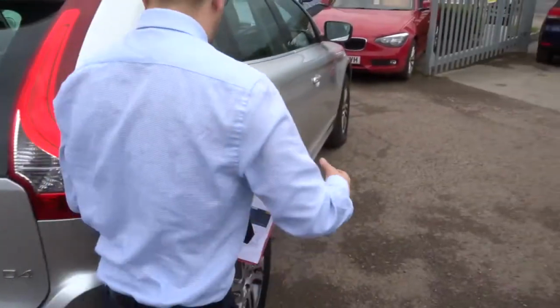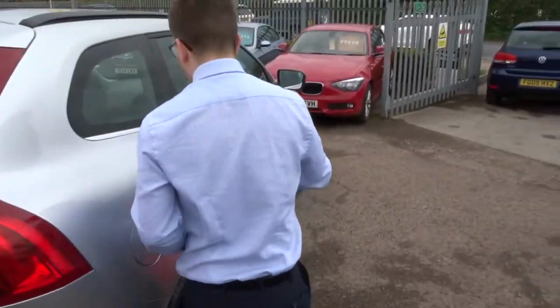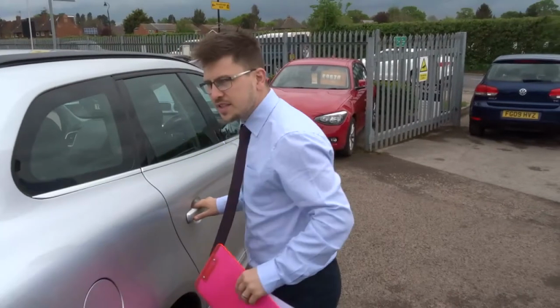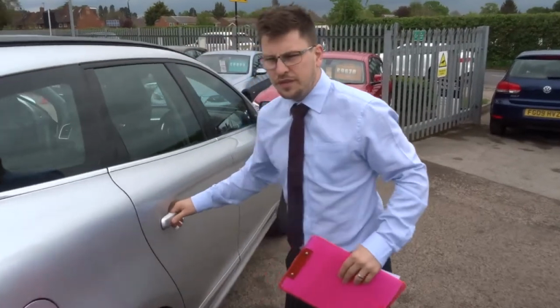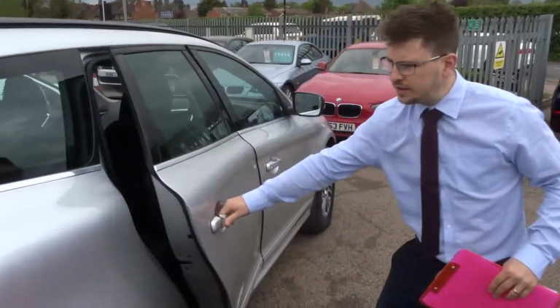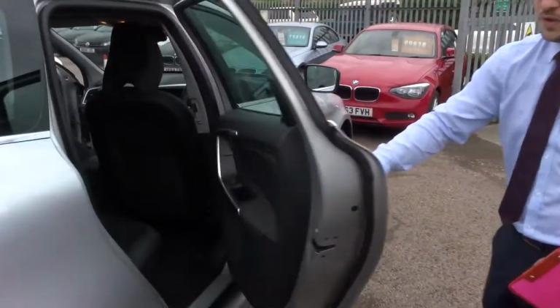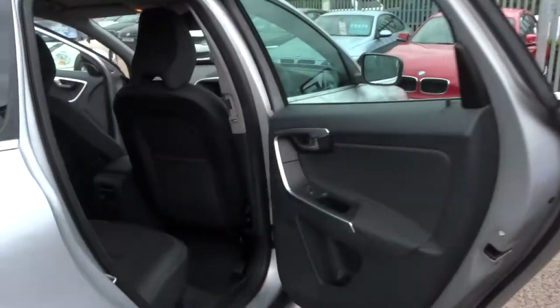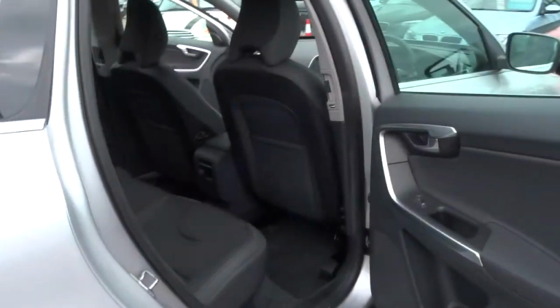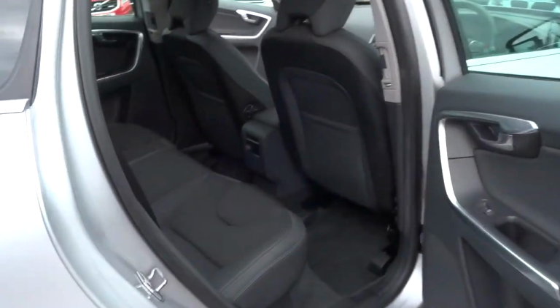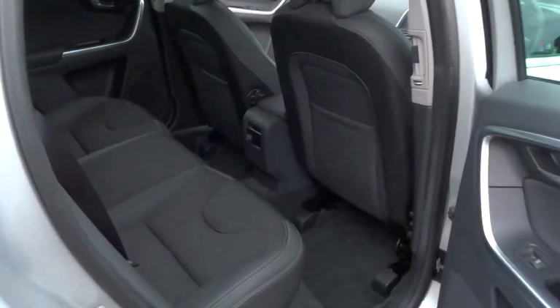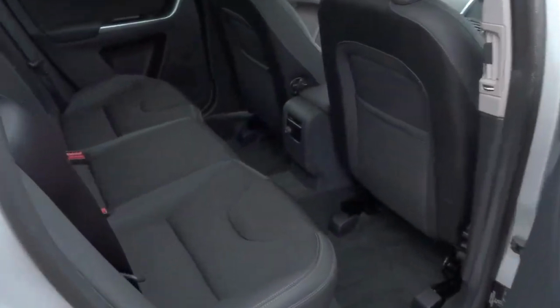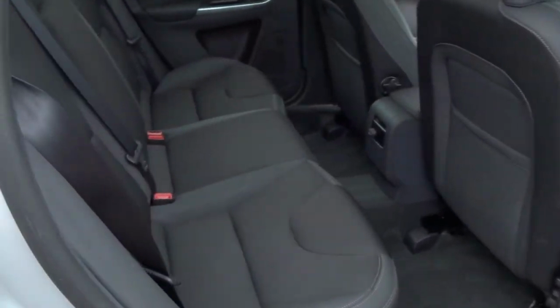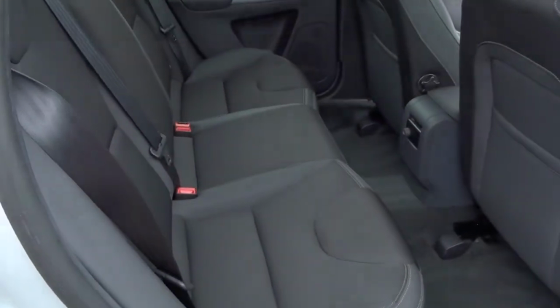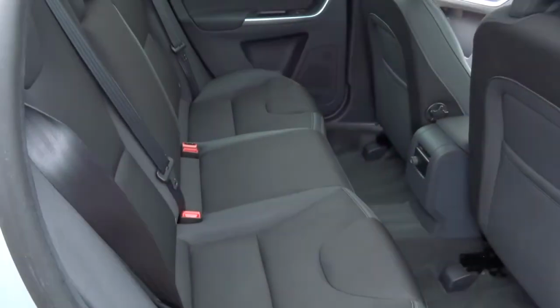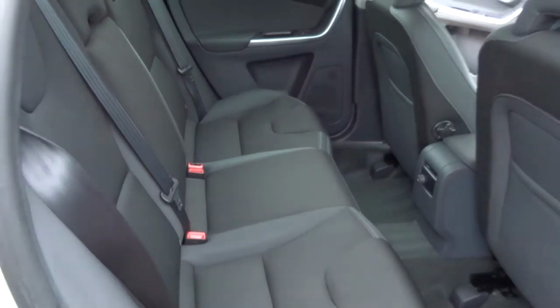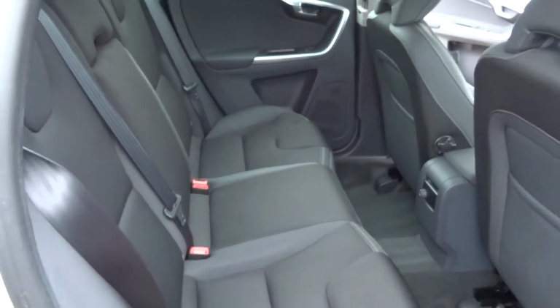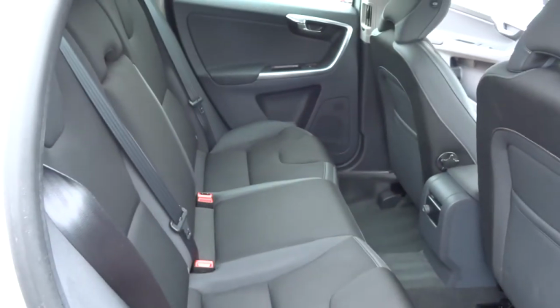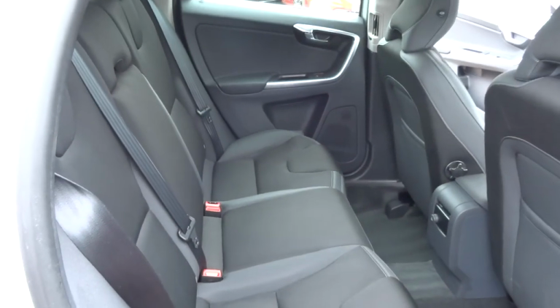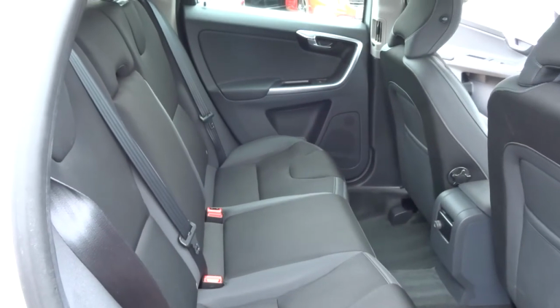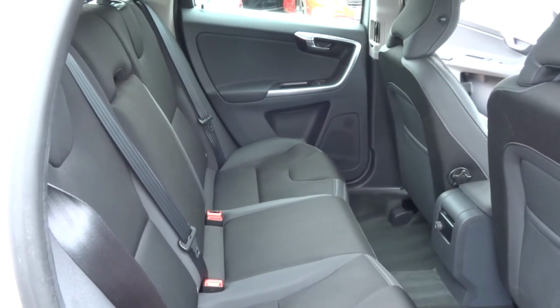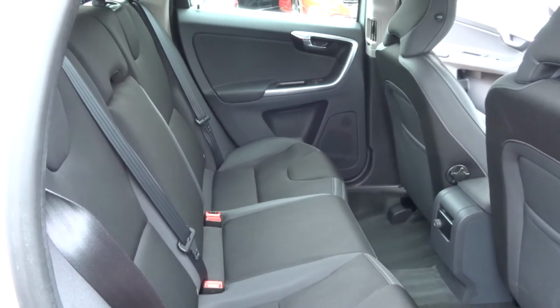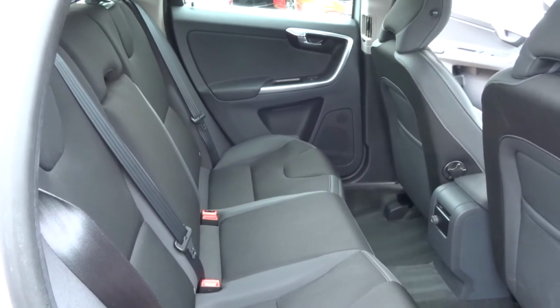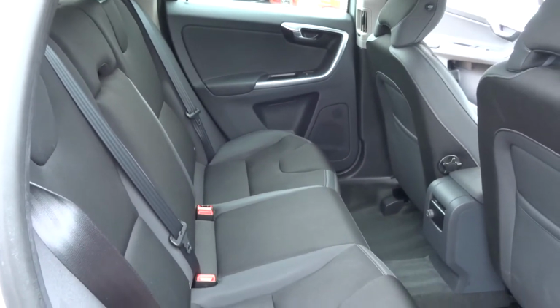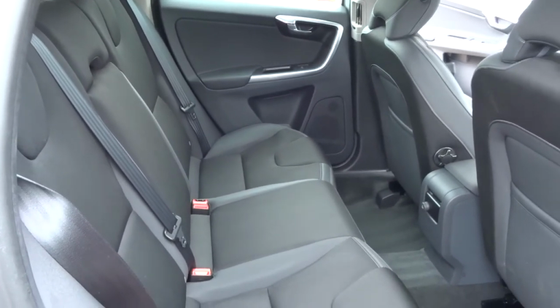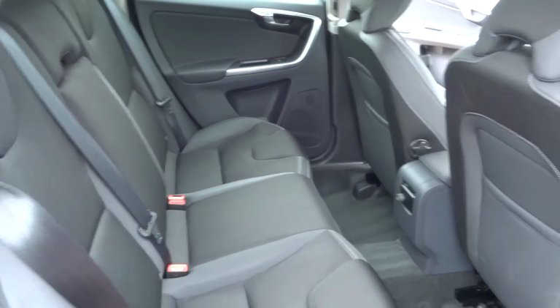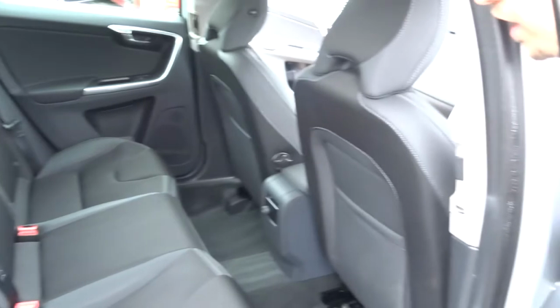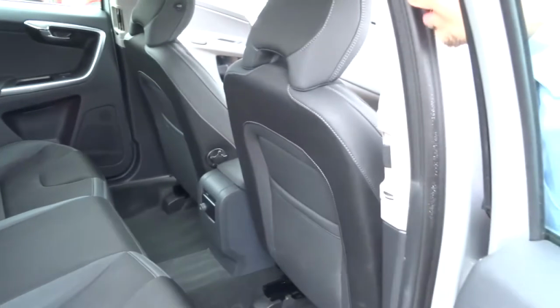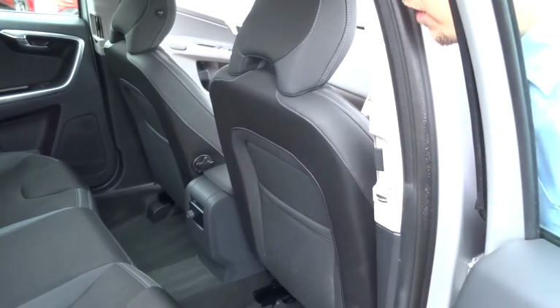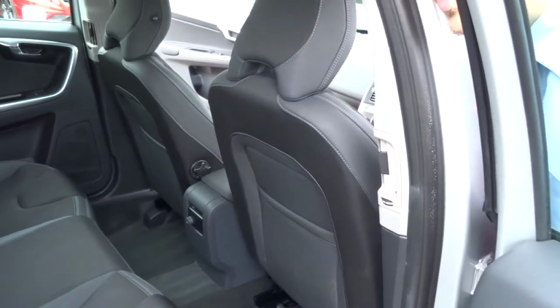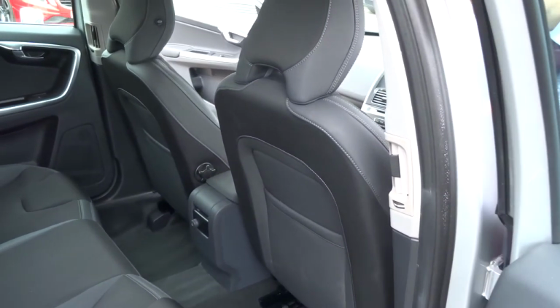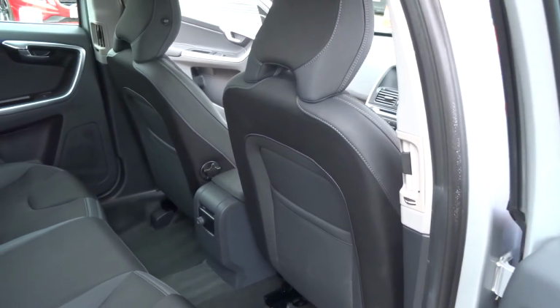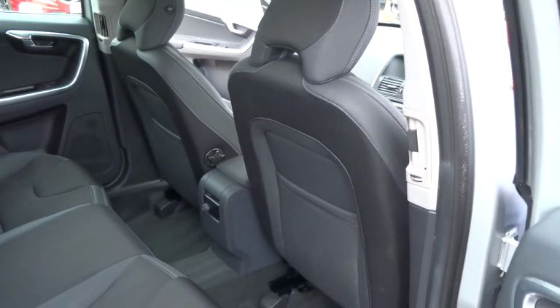Inside the car itself, as I mentioned, we've got a half leather trim. It's in fantastic condition — I don't think it's even been sat in. I'll also say at this point, it smells great in here. I don't think there's been any pets or anyone smoking.